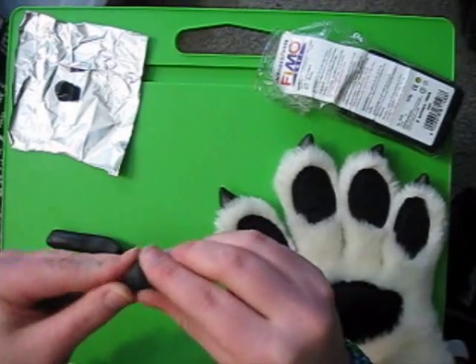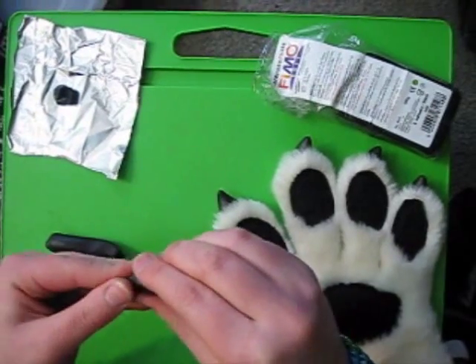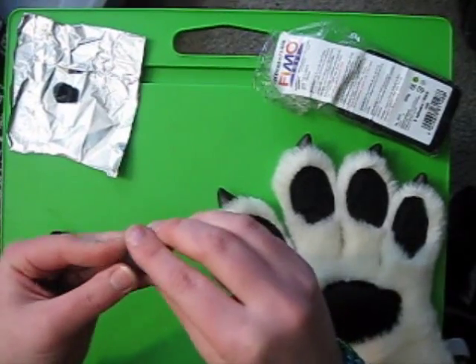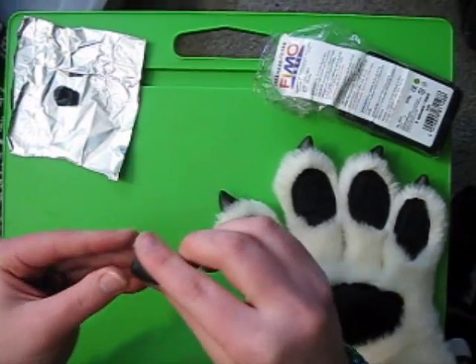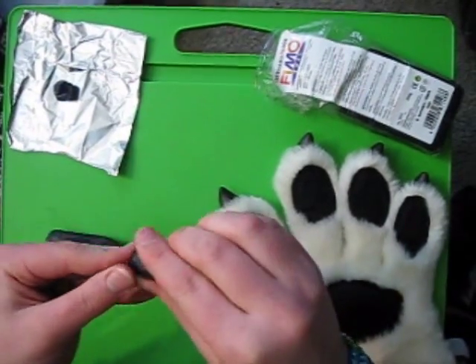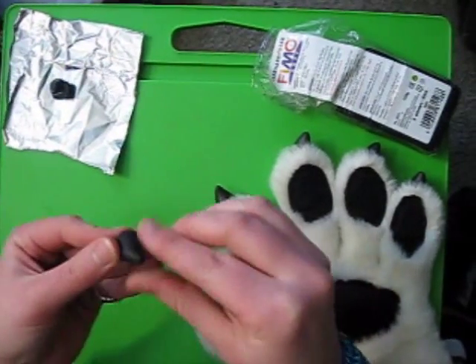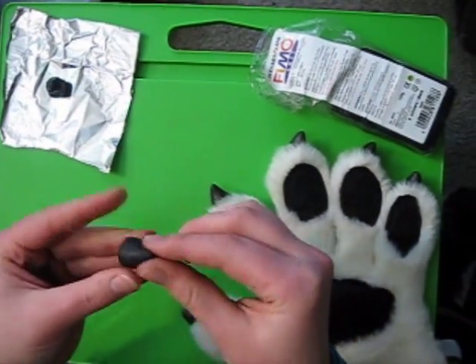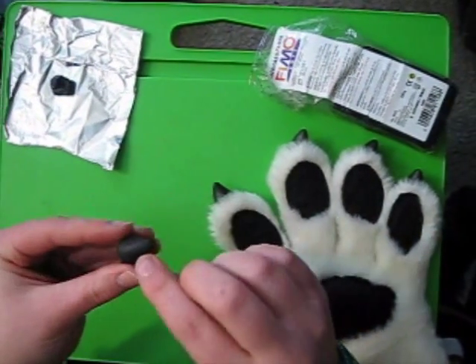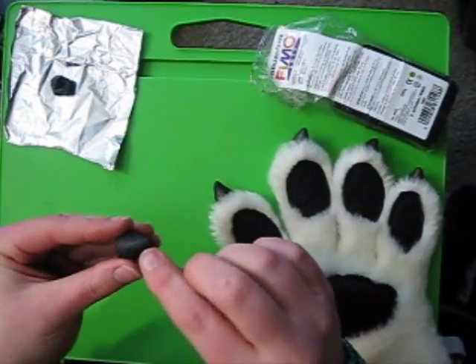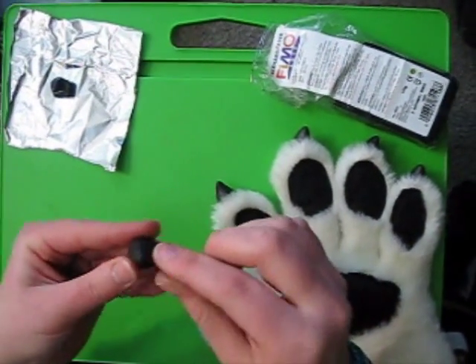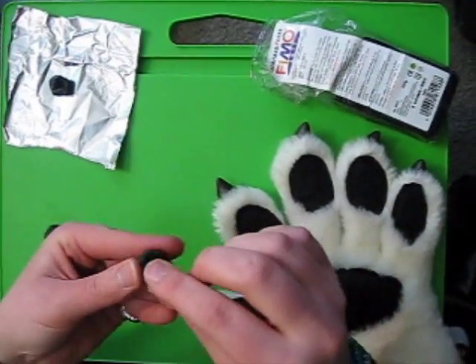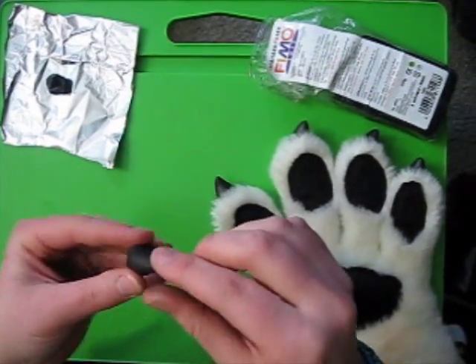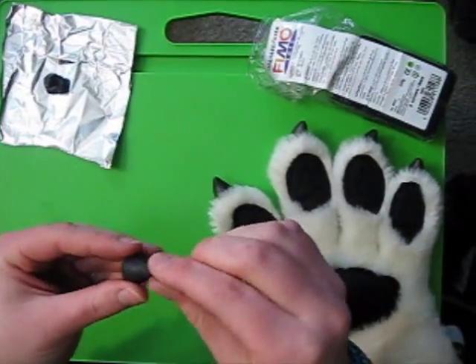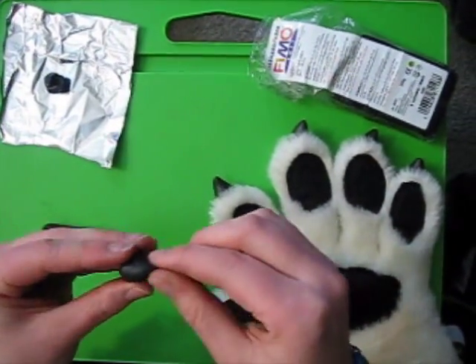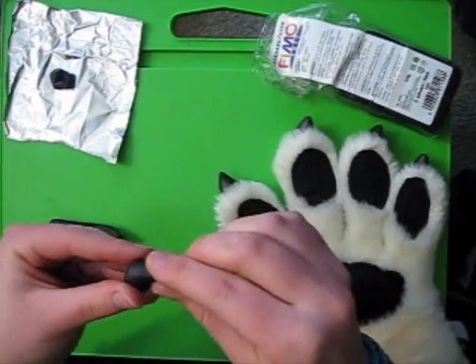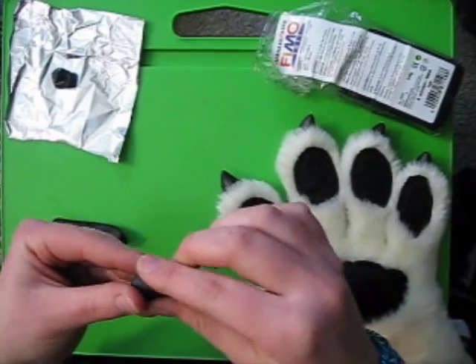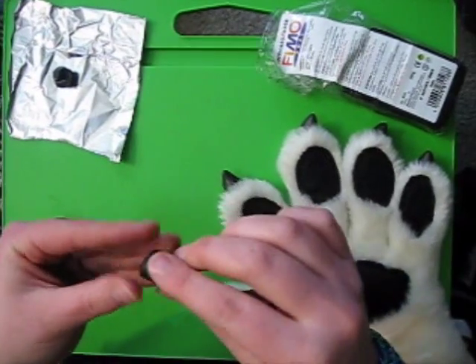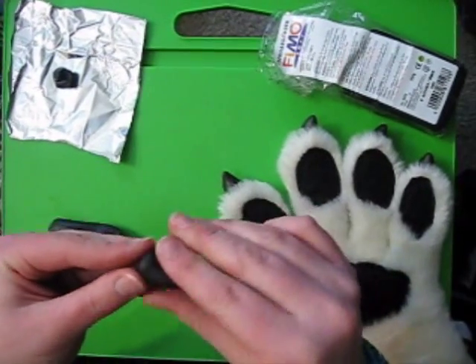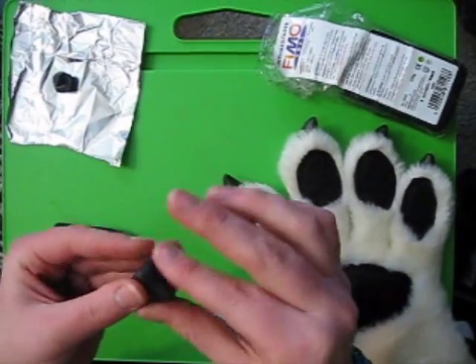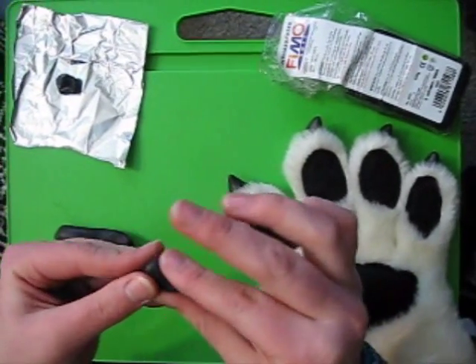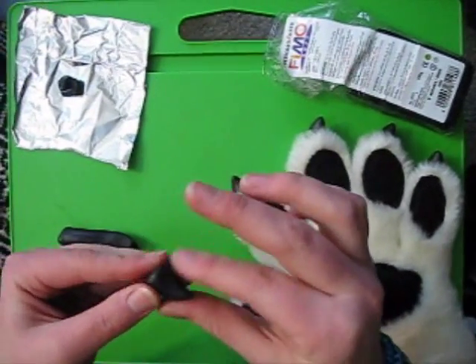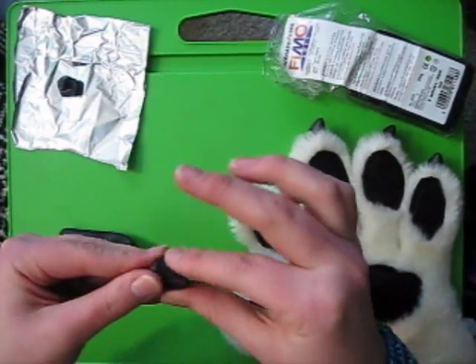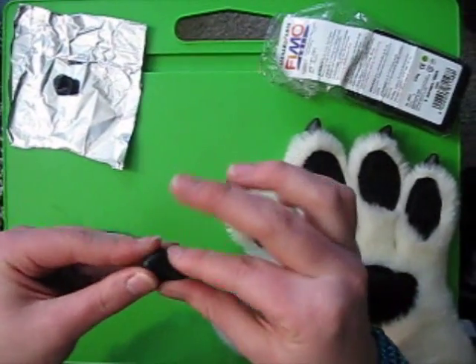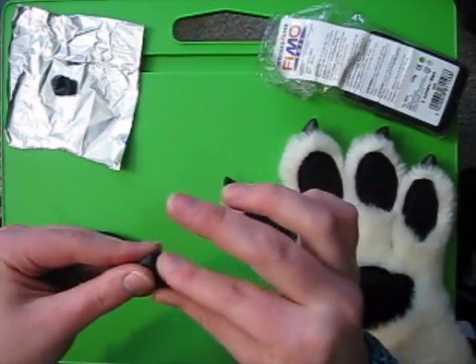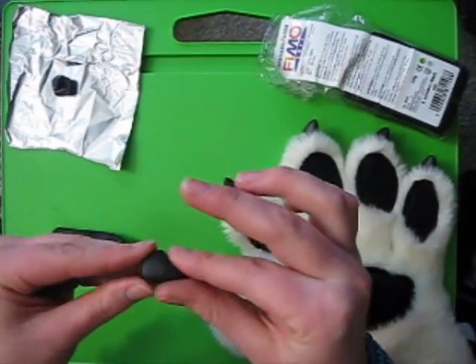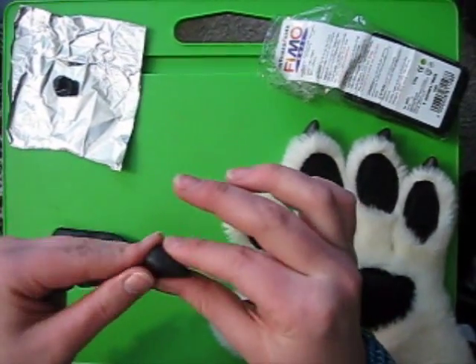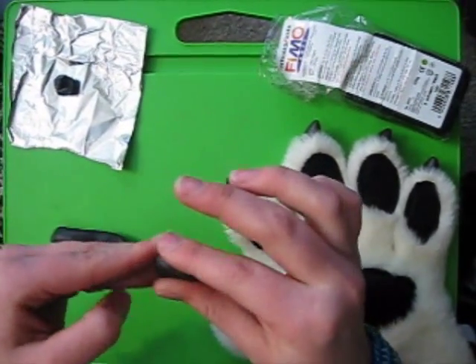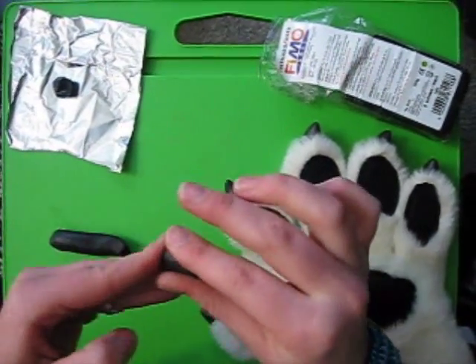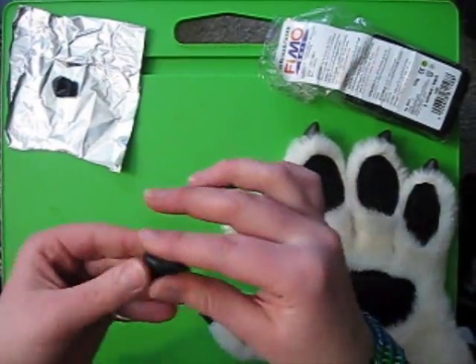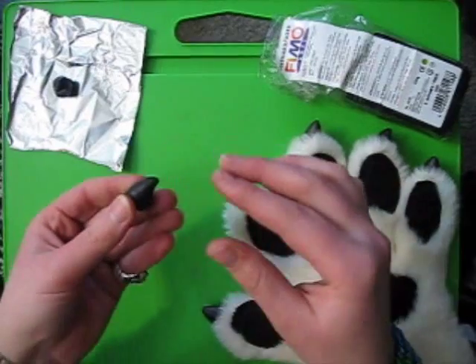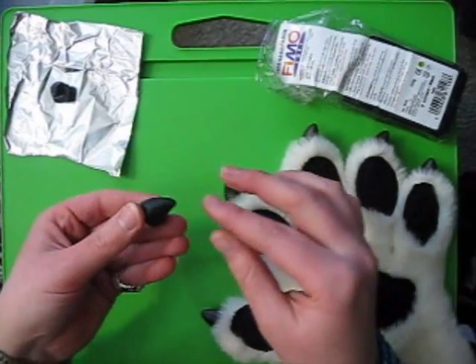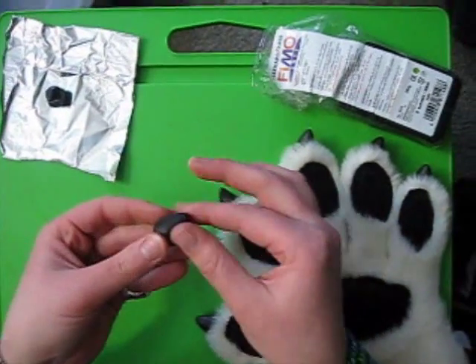You want it to be relatively smooth, so keep working it so any of these little scratch marks will come out. You want to bend it one direction so it kind of has a little hook to it, just like that.